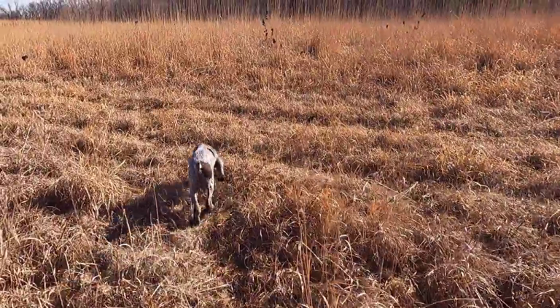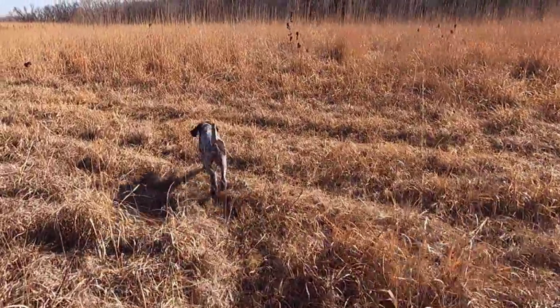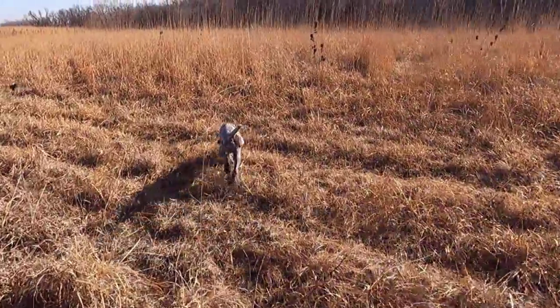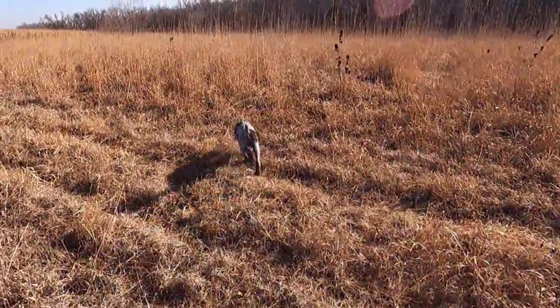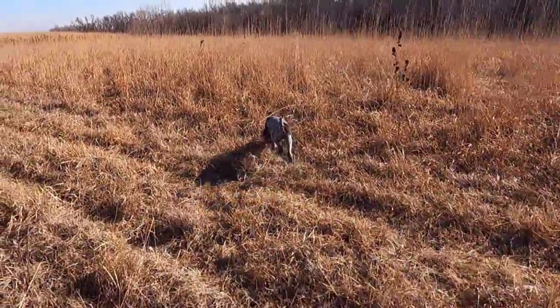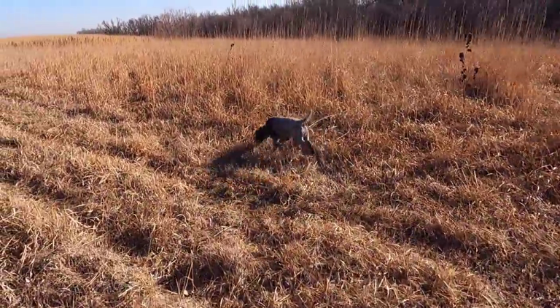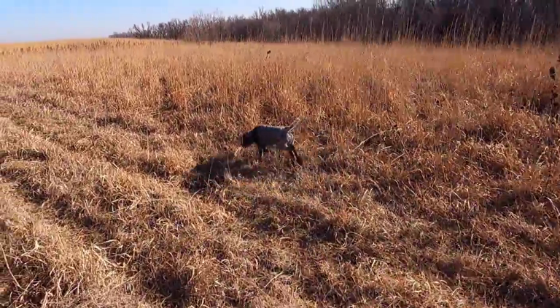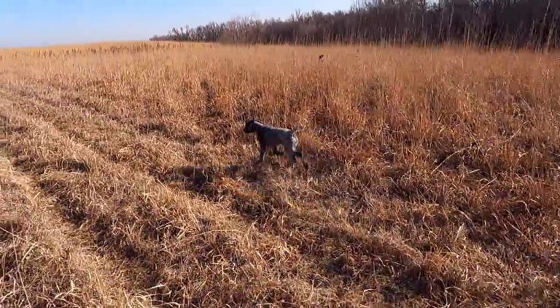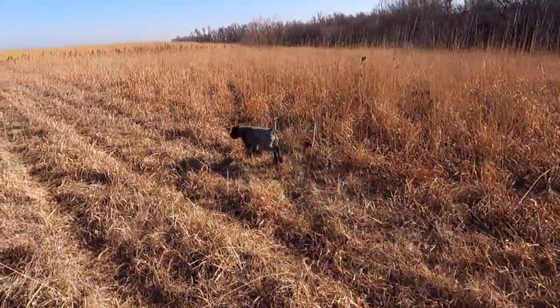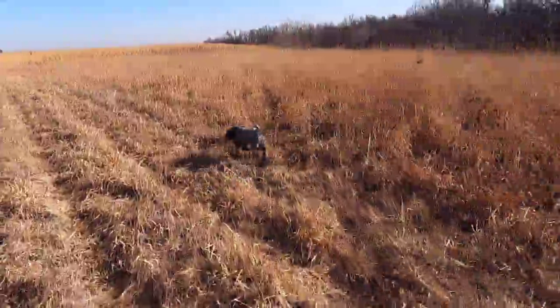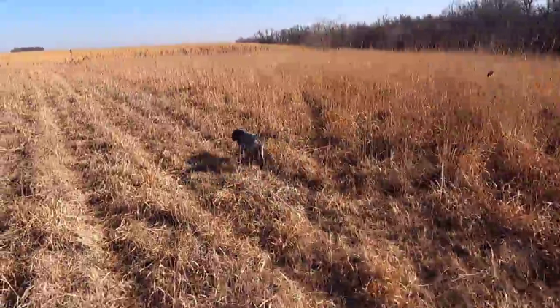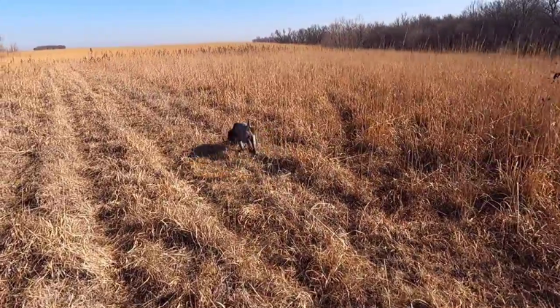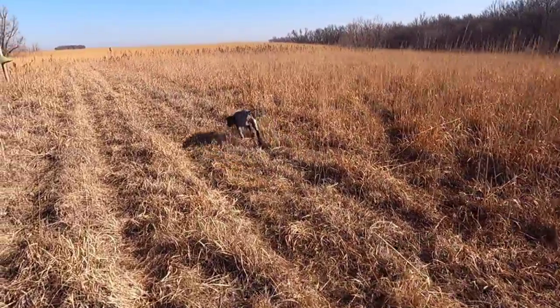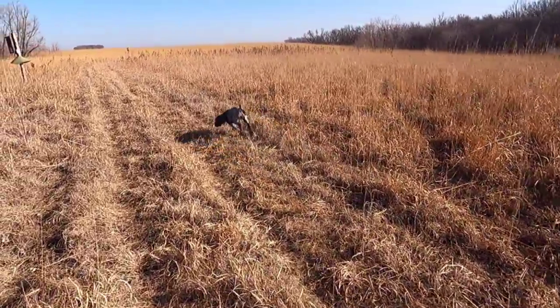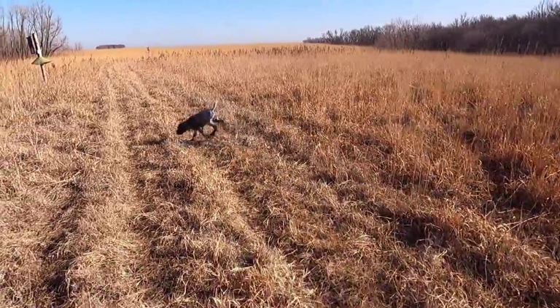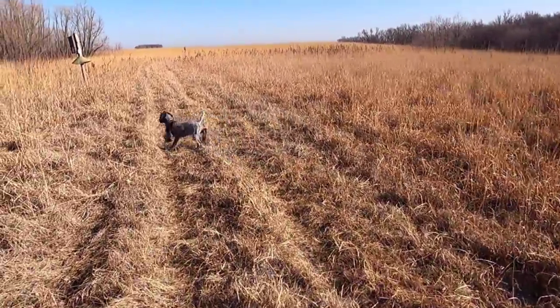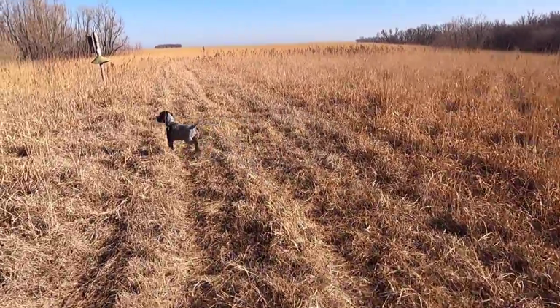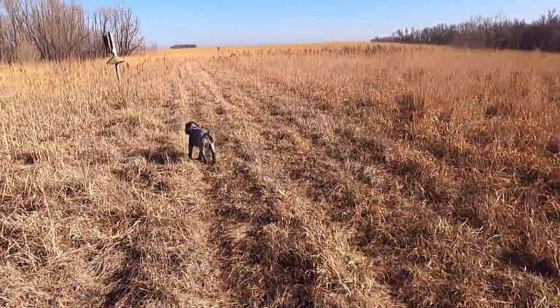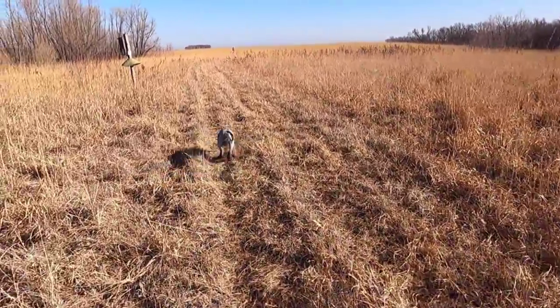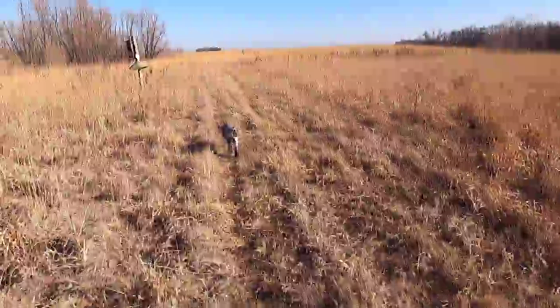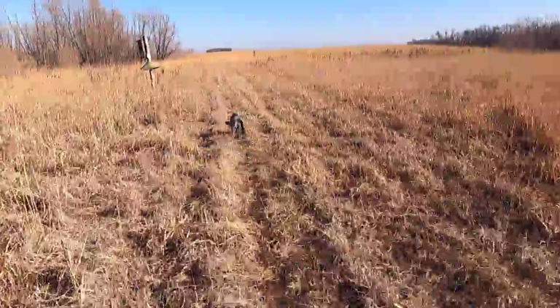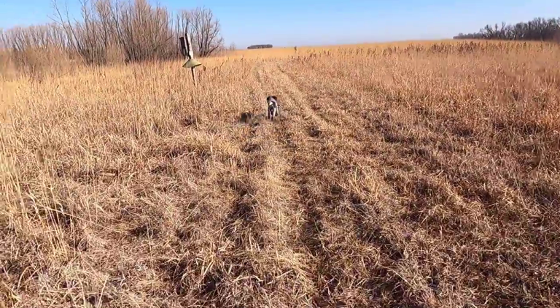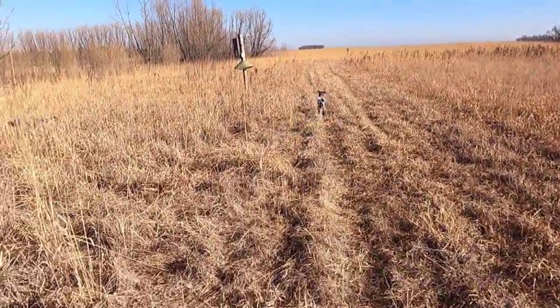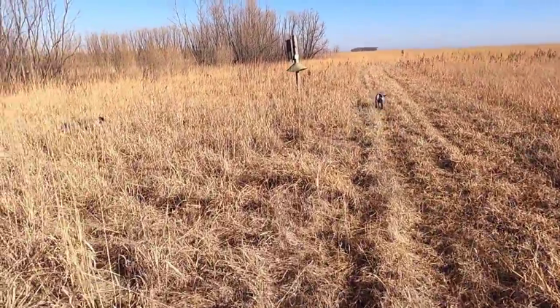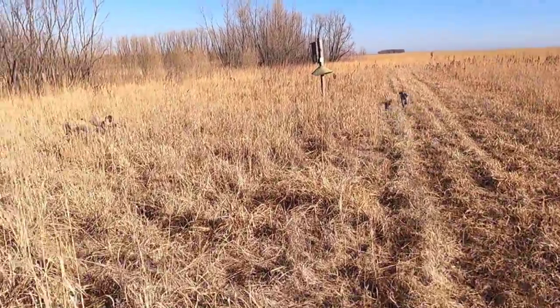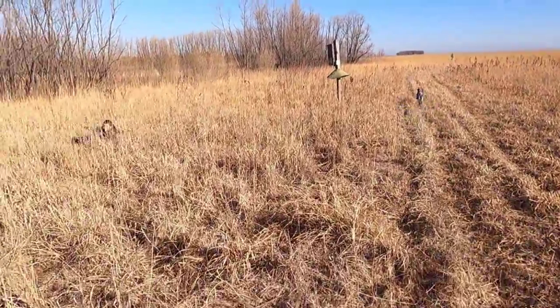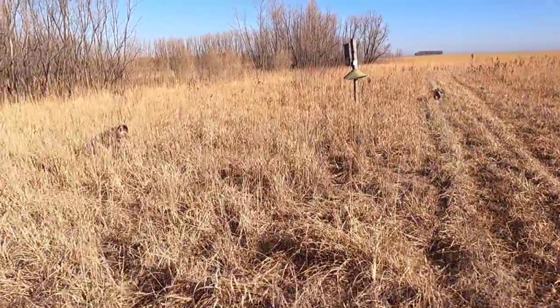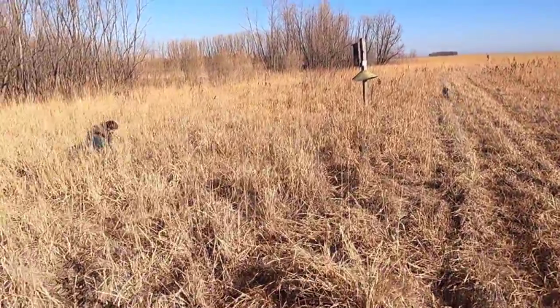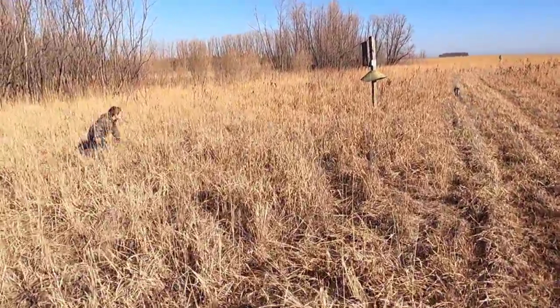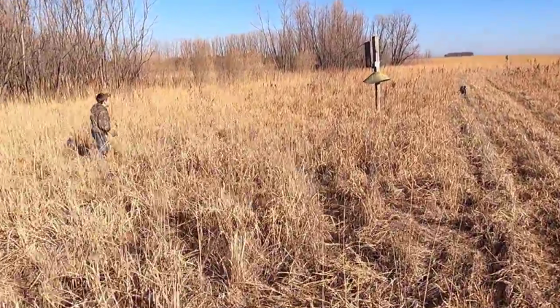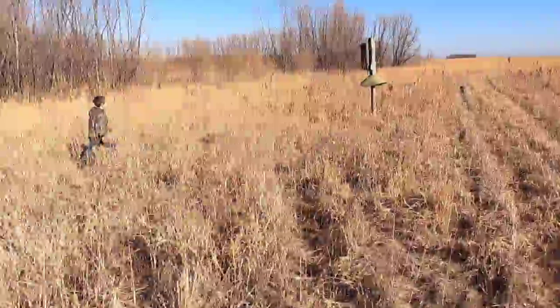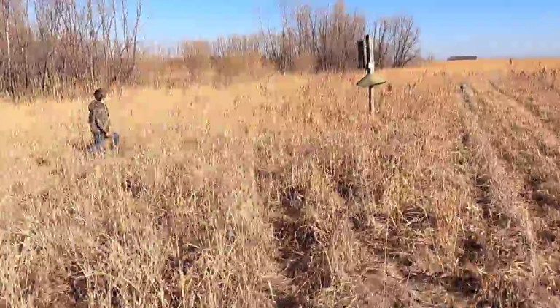If you didn't see the last video about Axel, he is a wirehaired pointing griffon. Right now he's probably 13 or 14 weeks old, still growing. He's starting to get a little better name response — we were struggling with him earlier today. He's coming back.